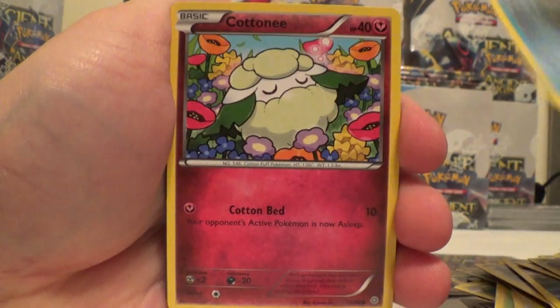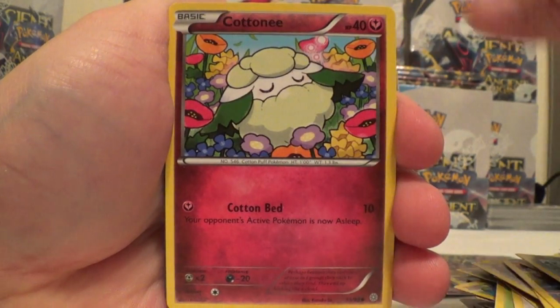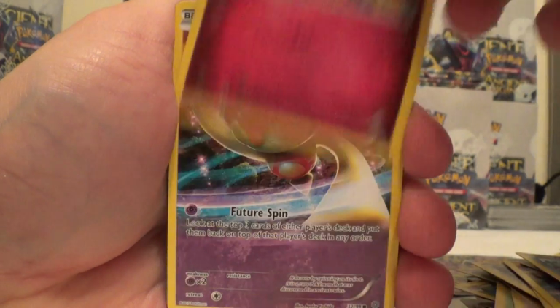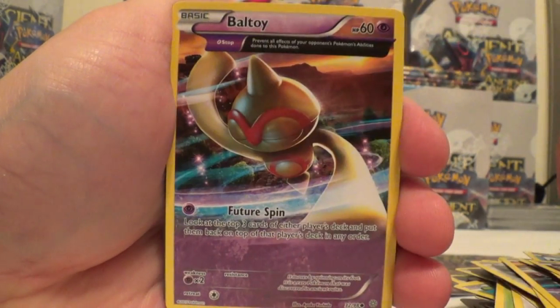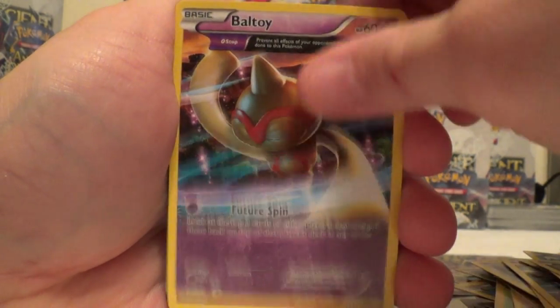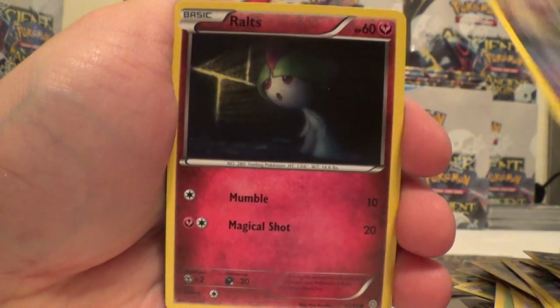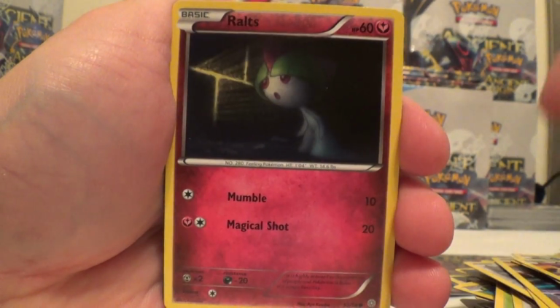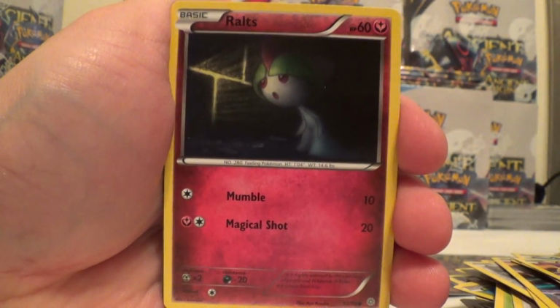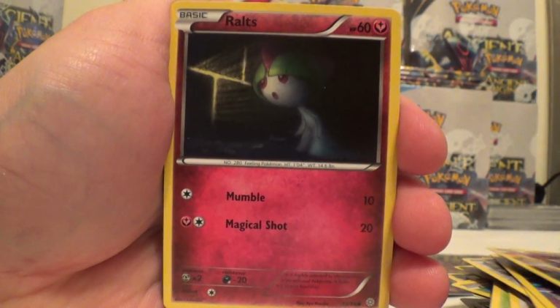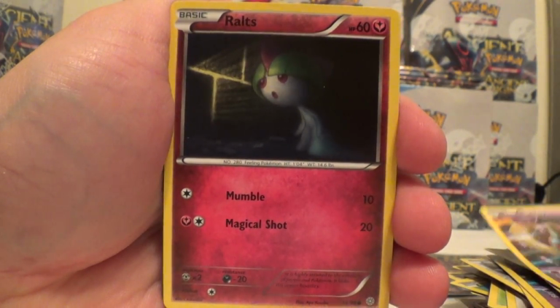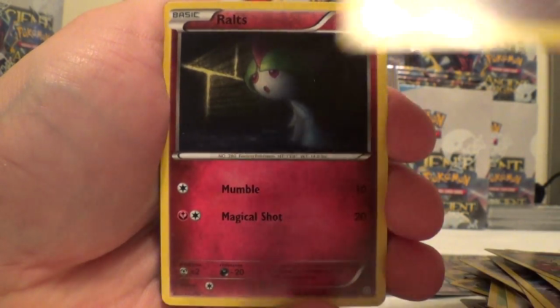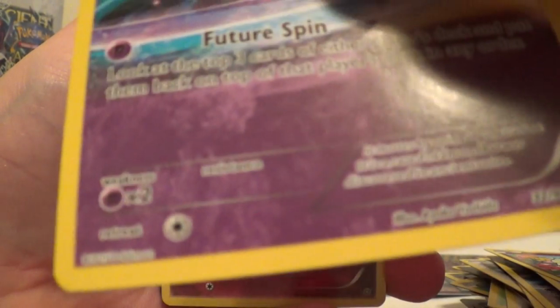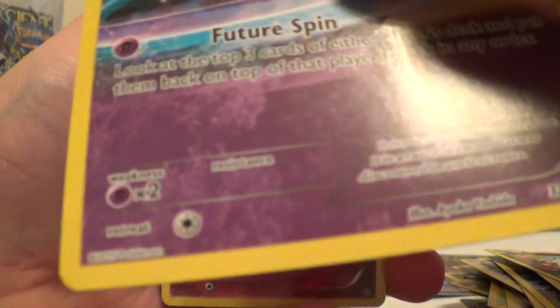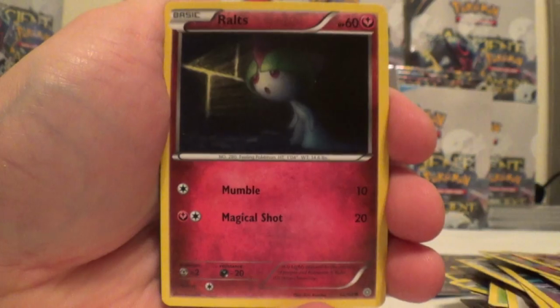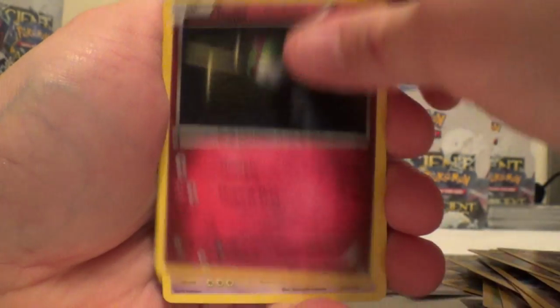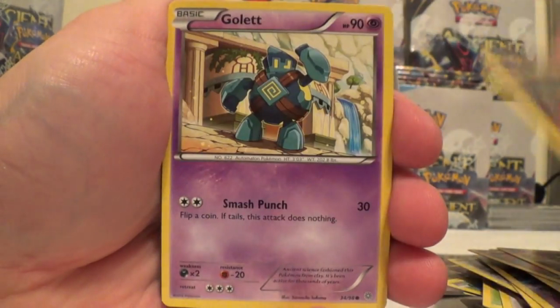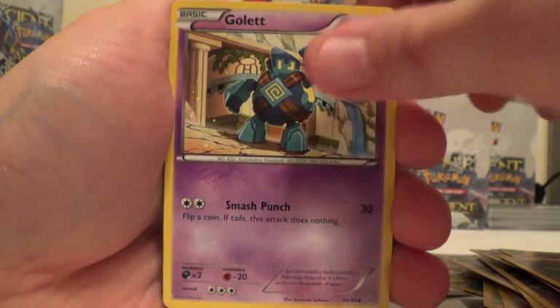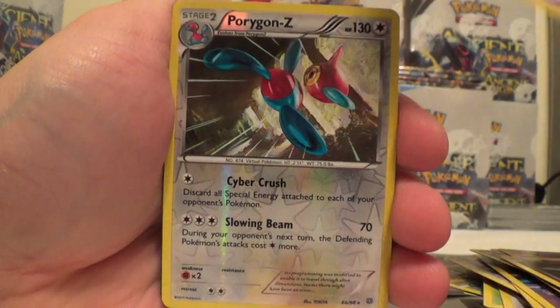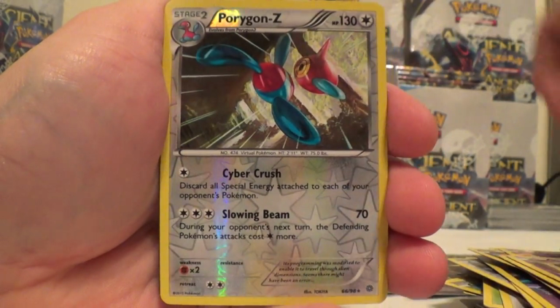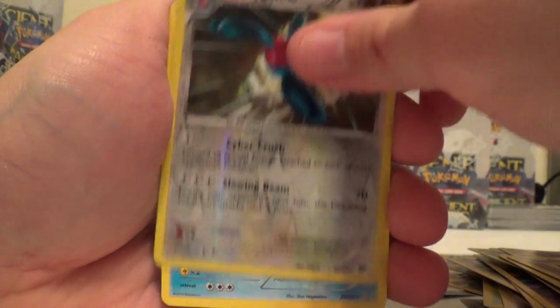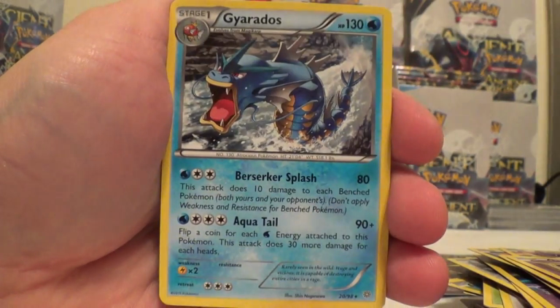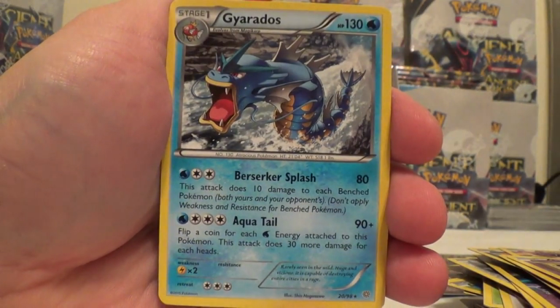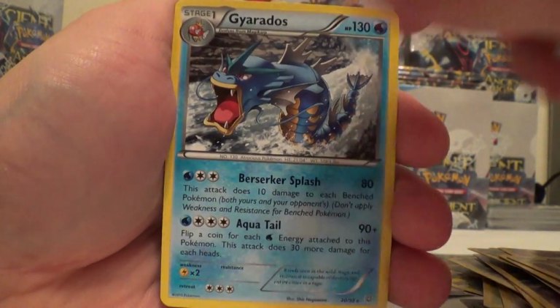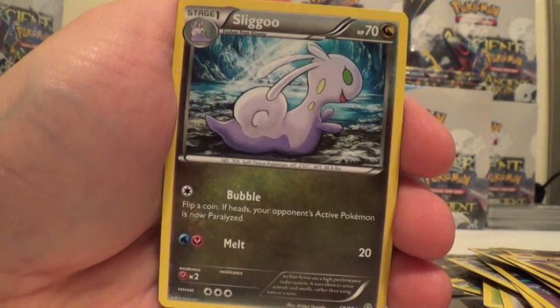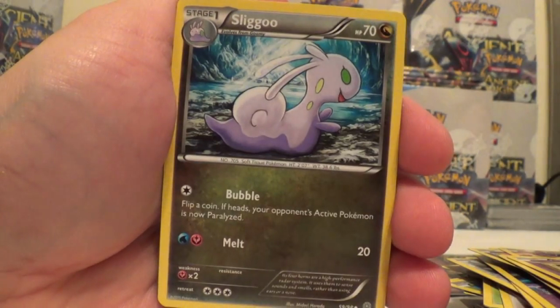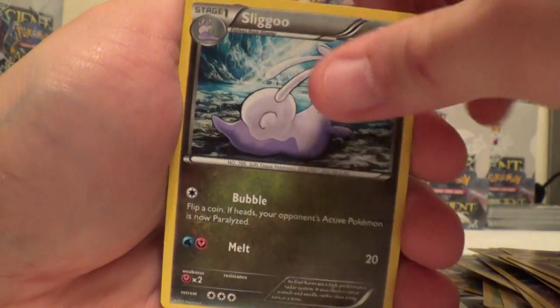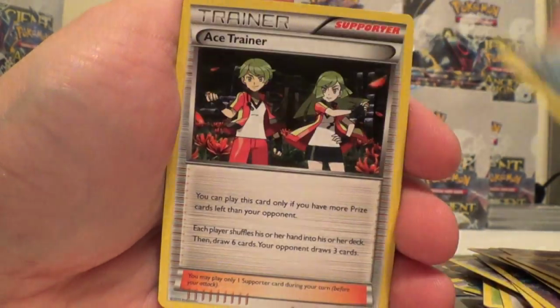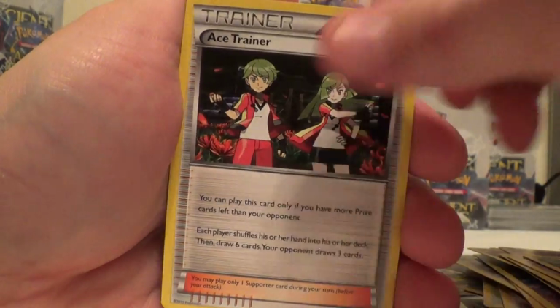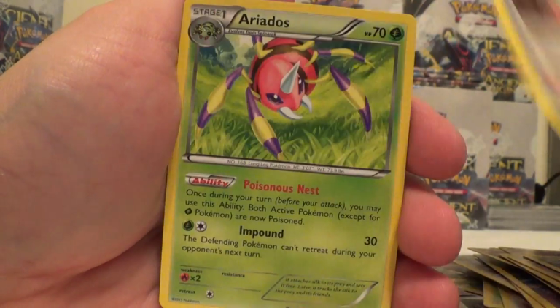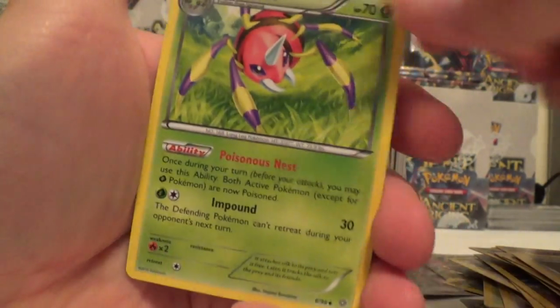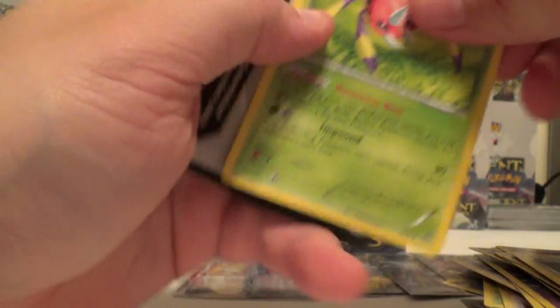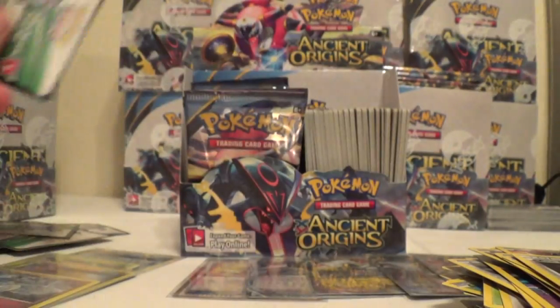Relicanth, Cottonee, Baltoy, Ralts, Golit, Reverse Porygon Z, and a Gyarados. Slugma, Ace Trainer, and another Aerodactyl.